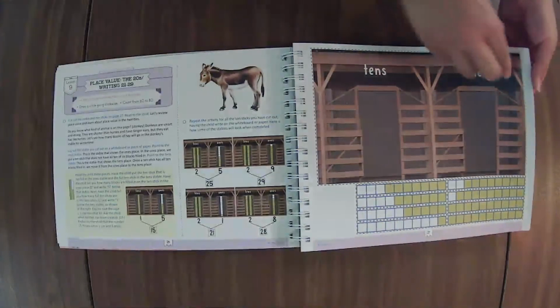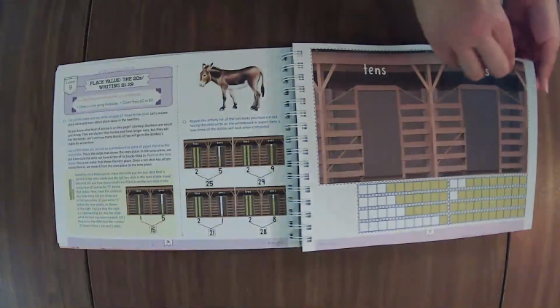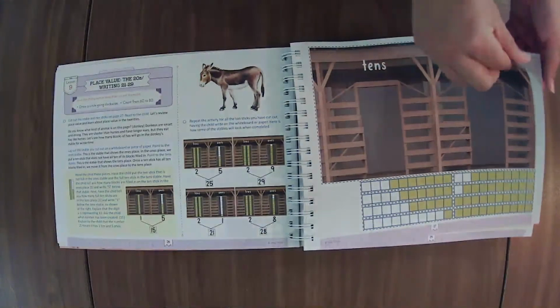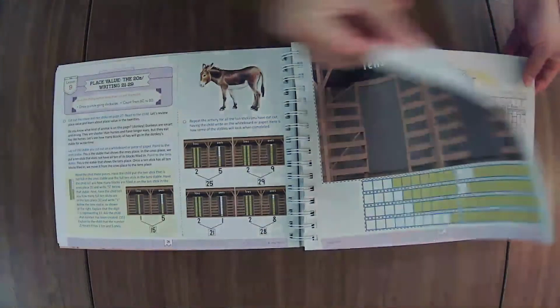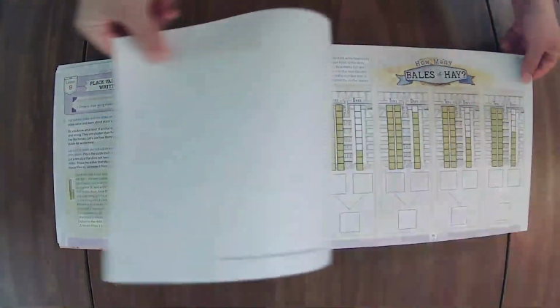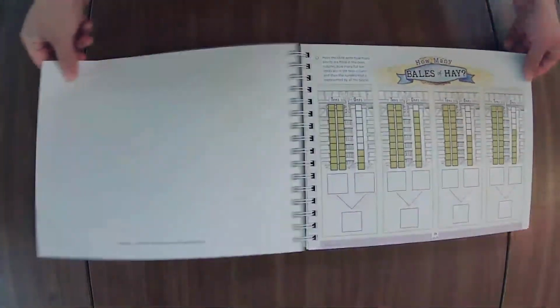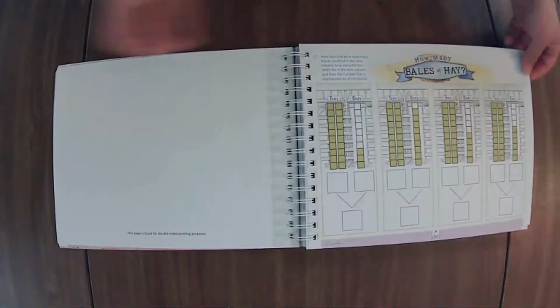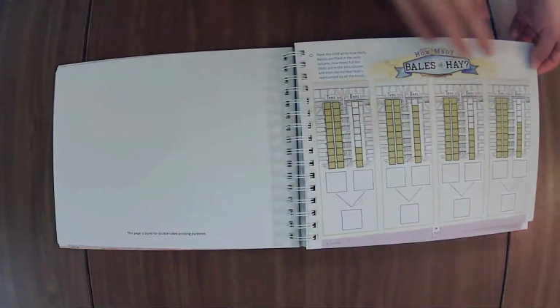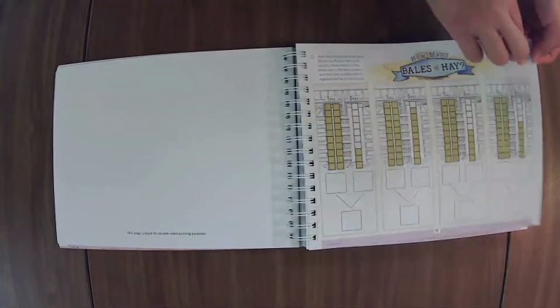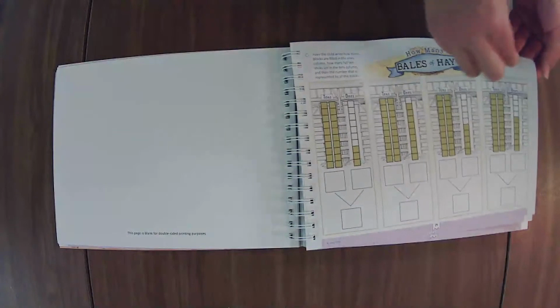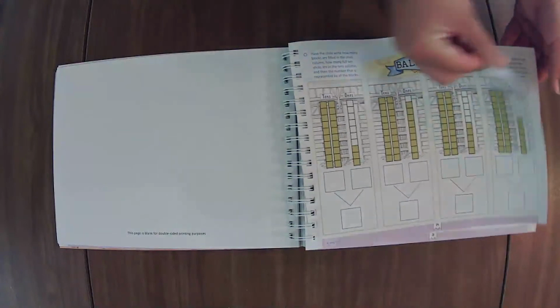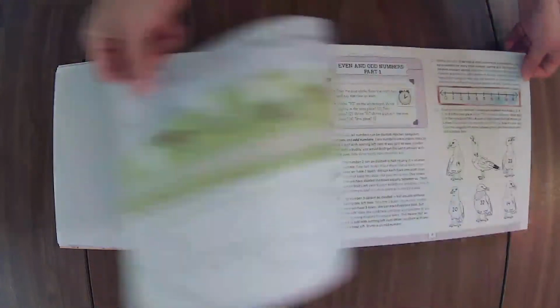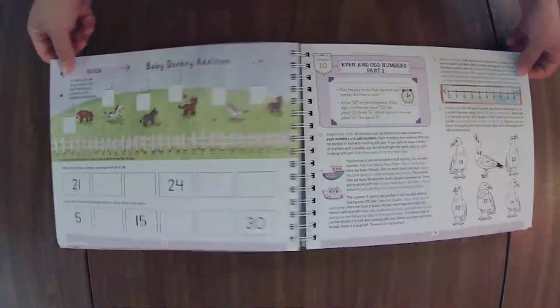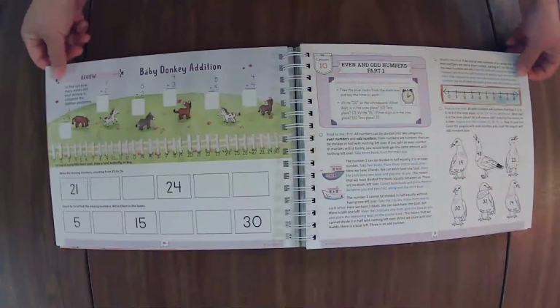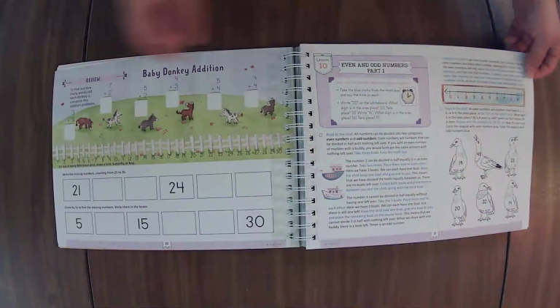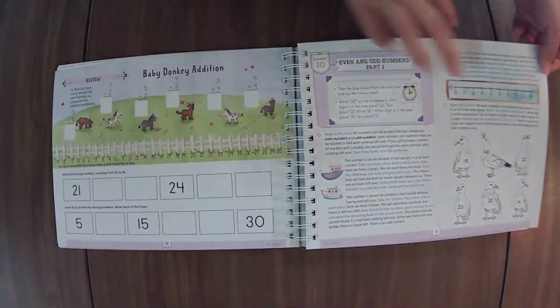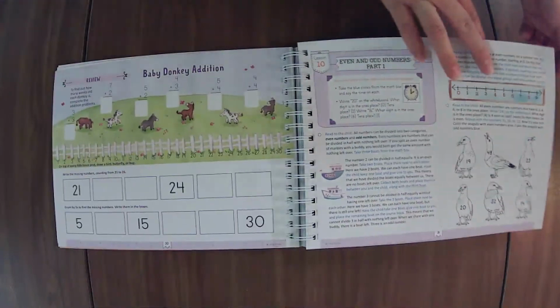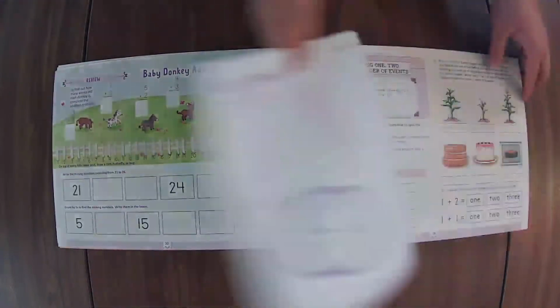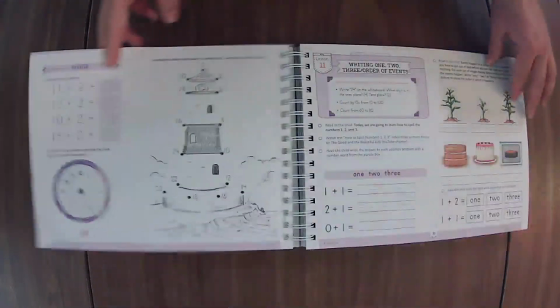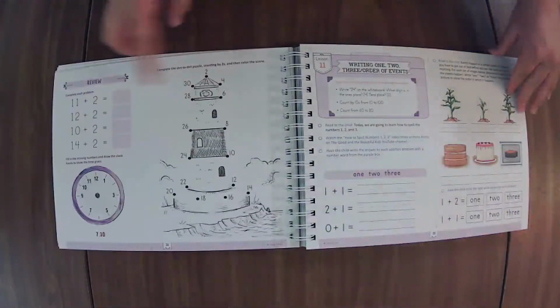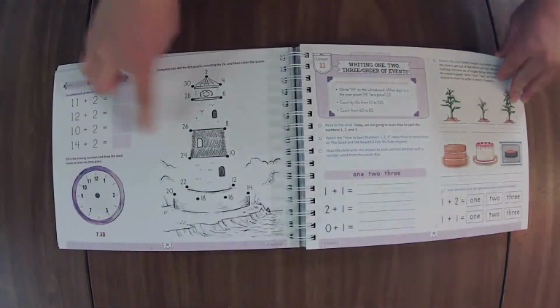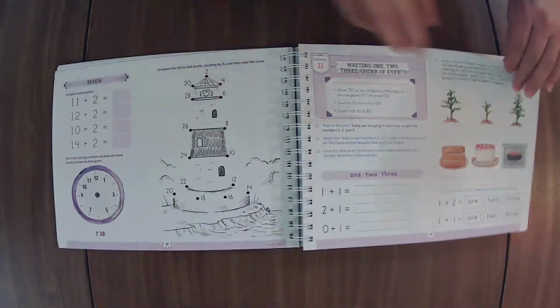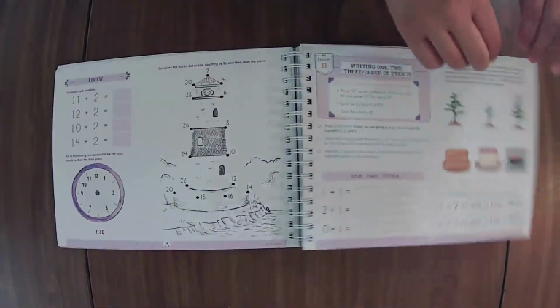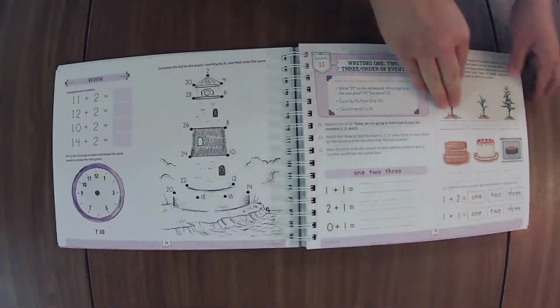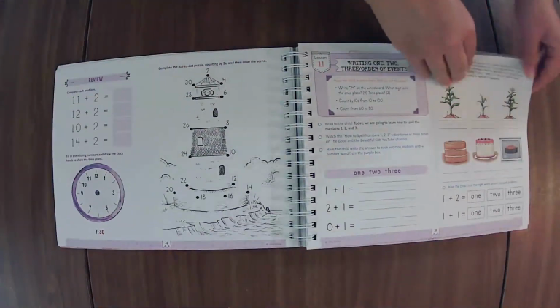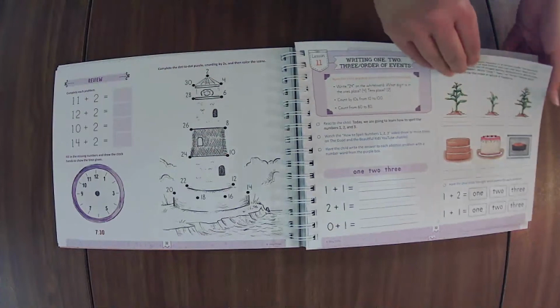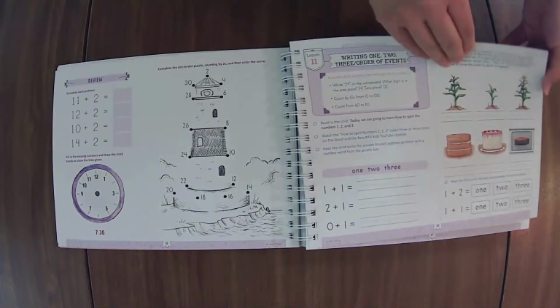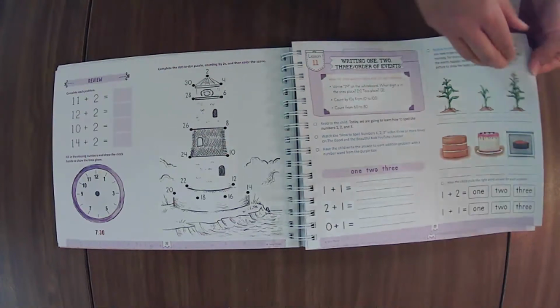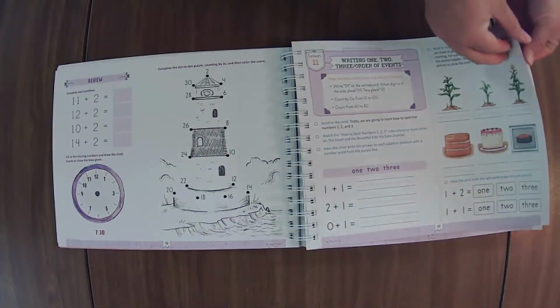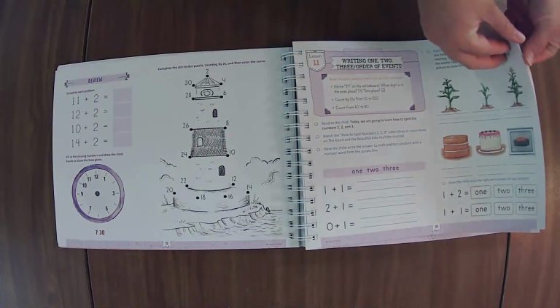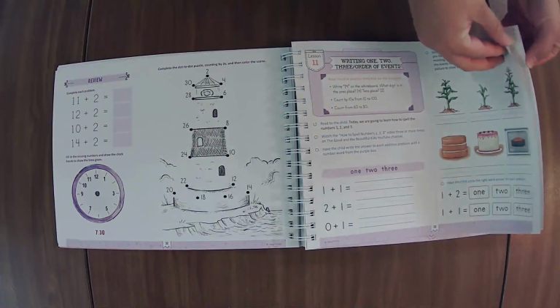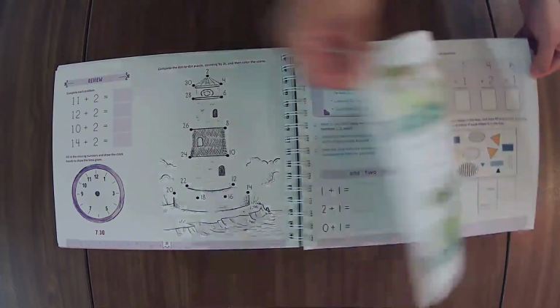If it's a skill they haven't mastered yet, they get to do the whole section of the review. I really like how they come back and cover things that they've learned before.